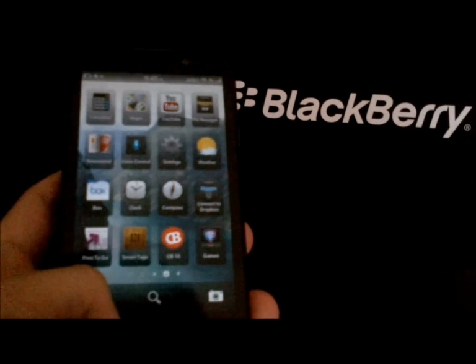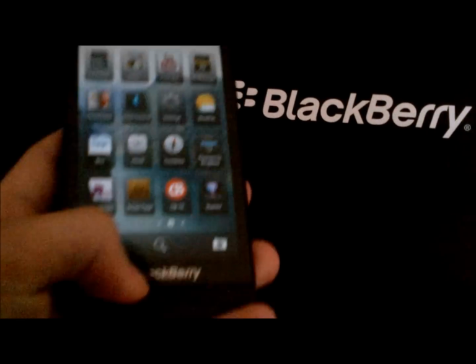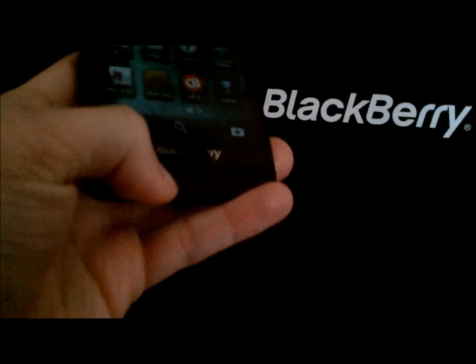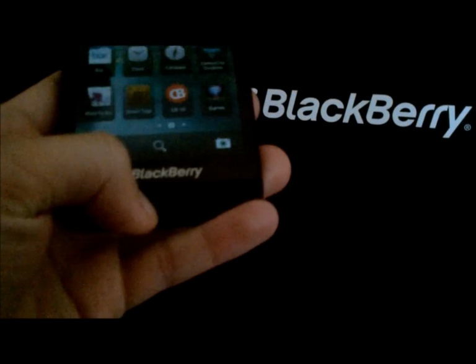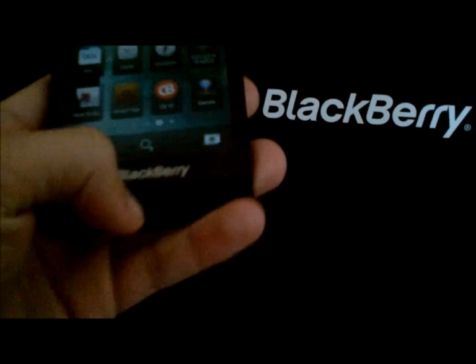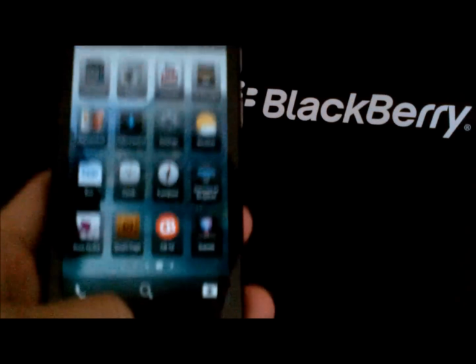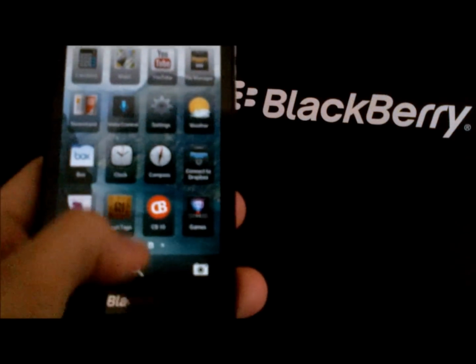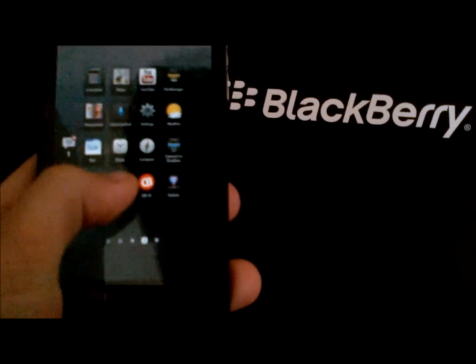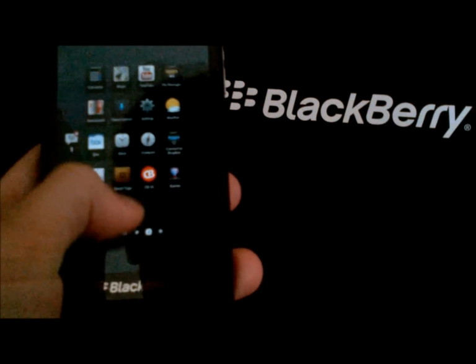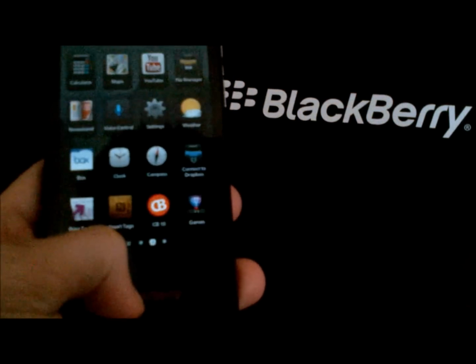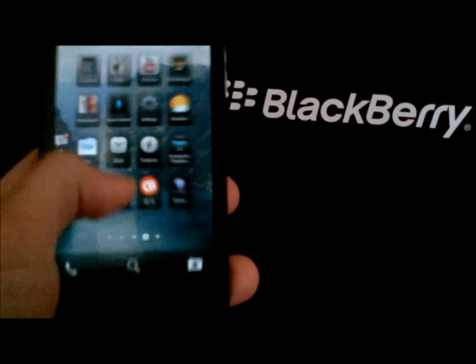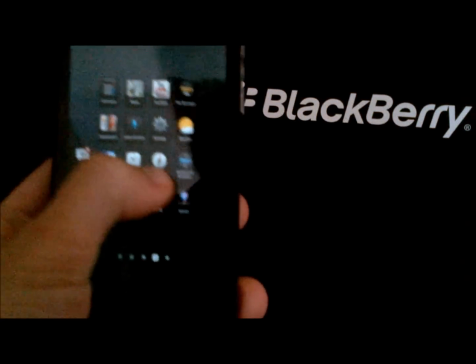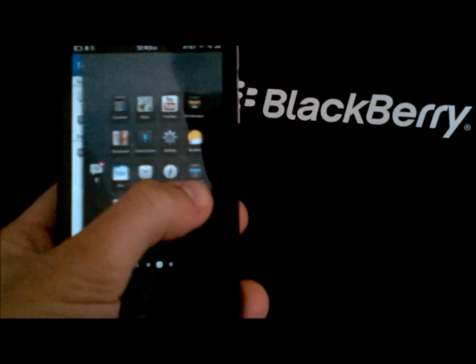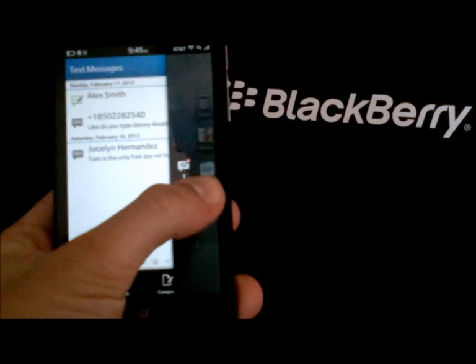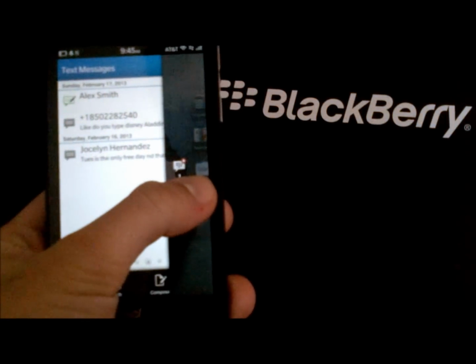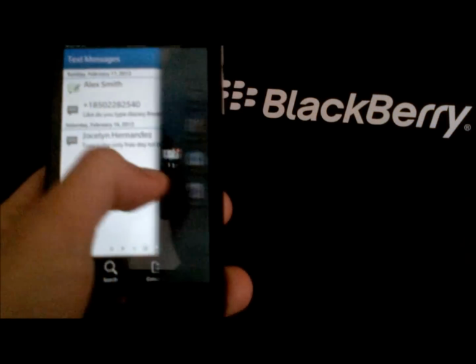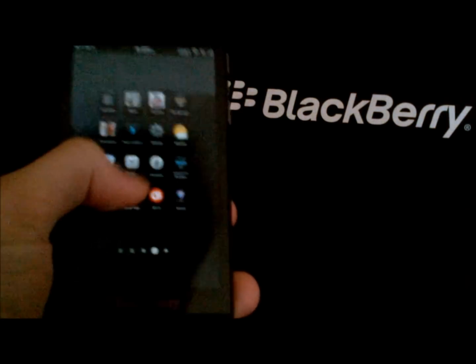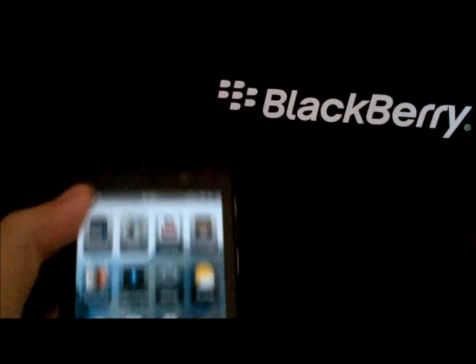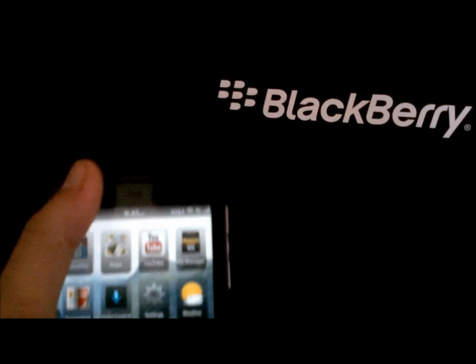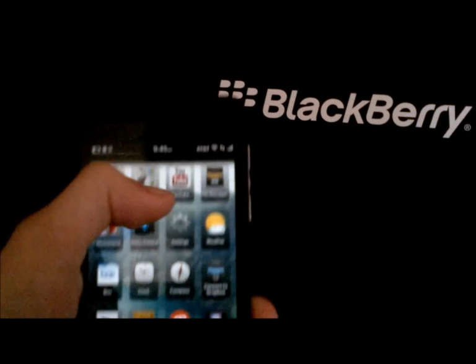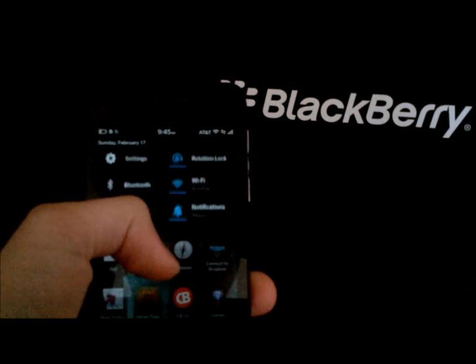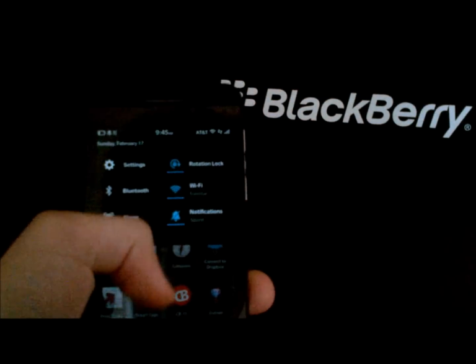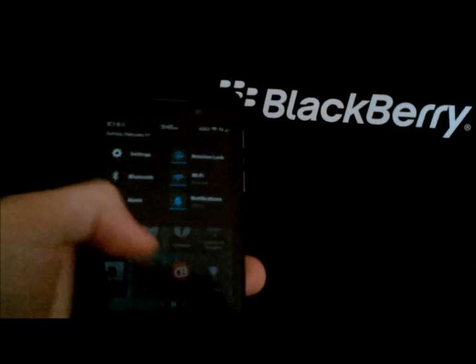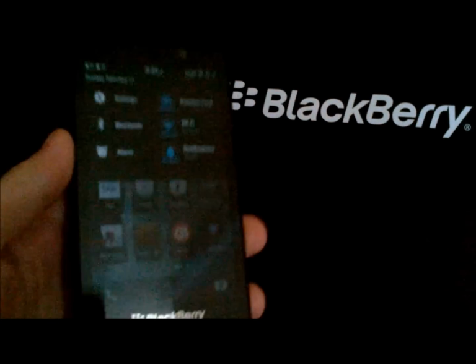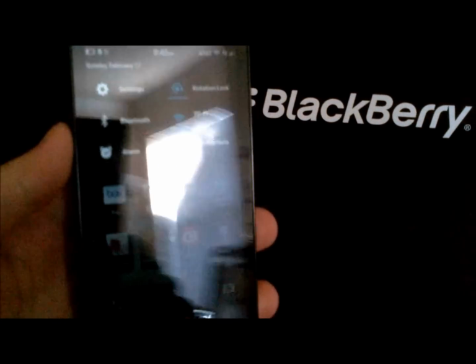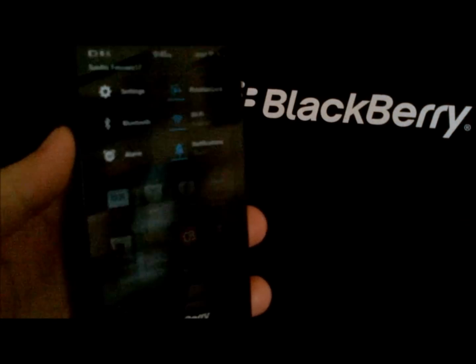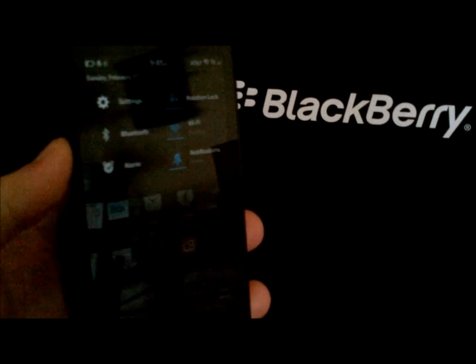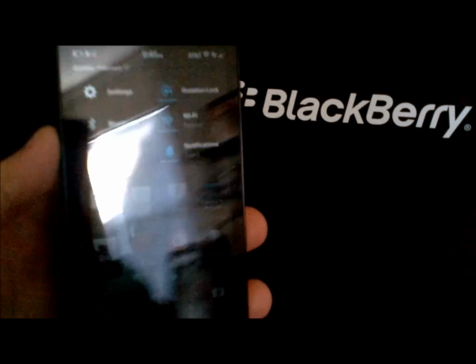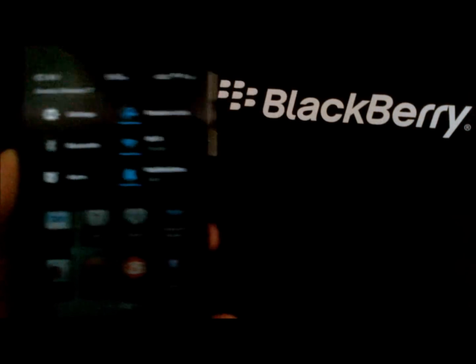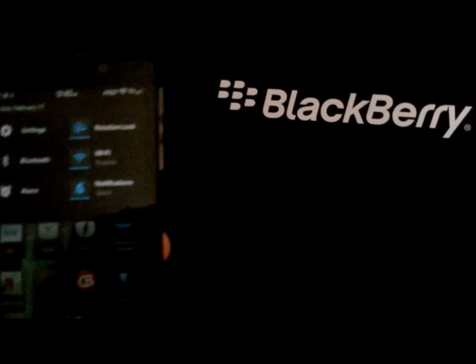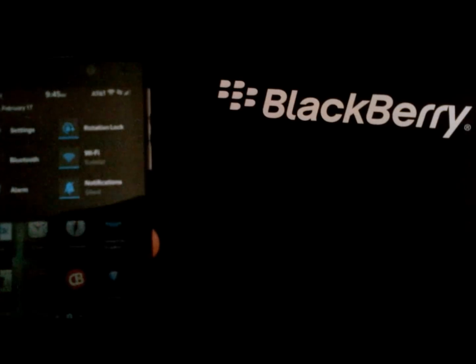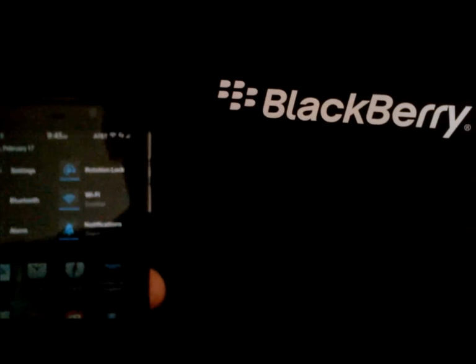There are some sweeping gestures from the BlackBerry logo up to start Peak. You continue that over to the right and you can get Hub, a swipe down, pulling in notification settings and things like that. But overall, it's pretty straightforward.